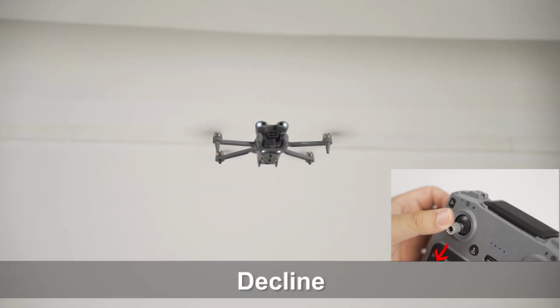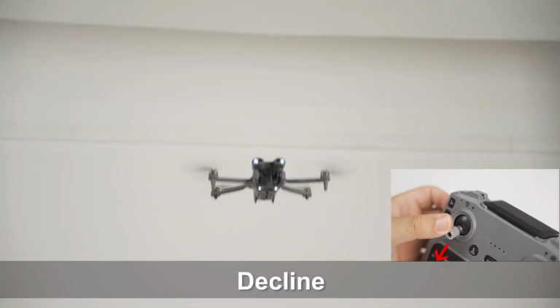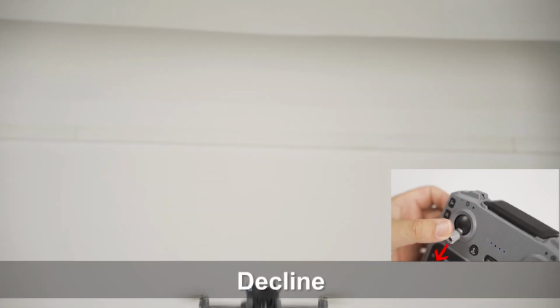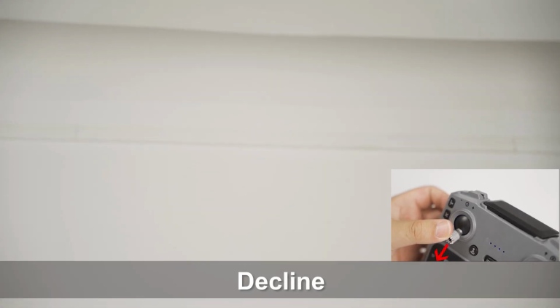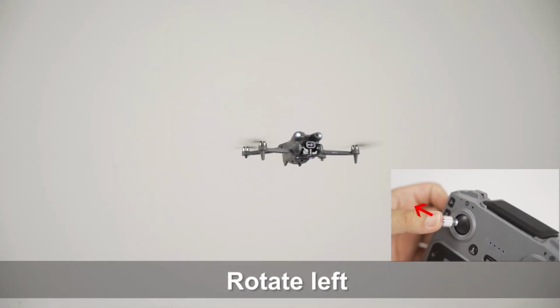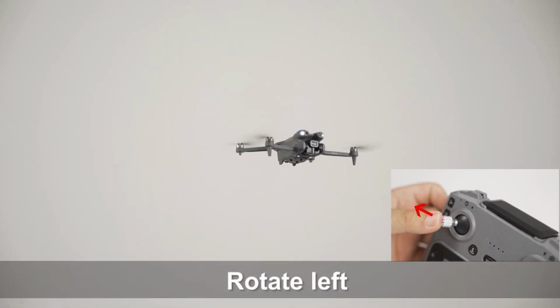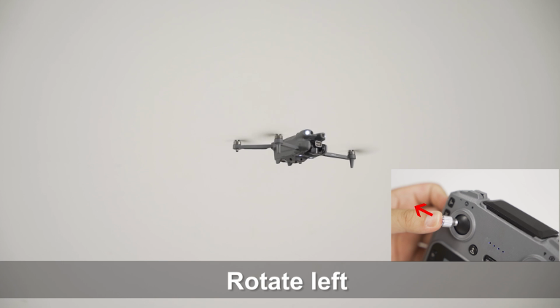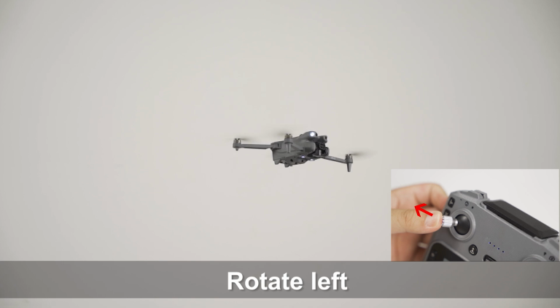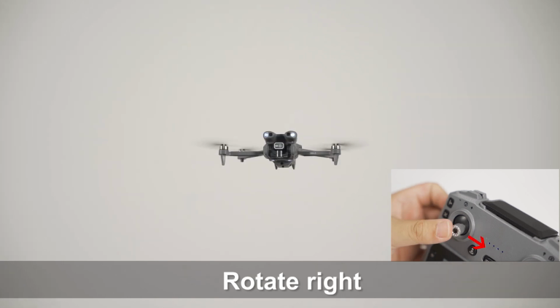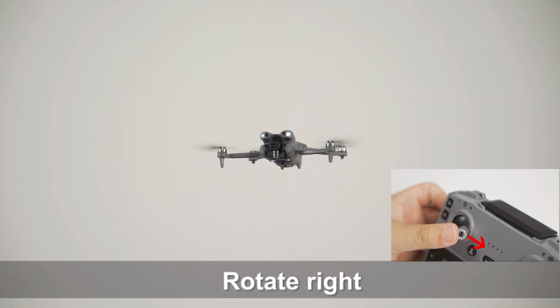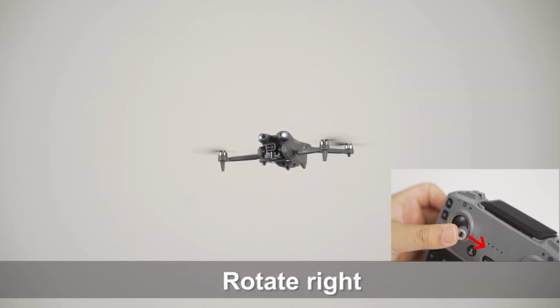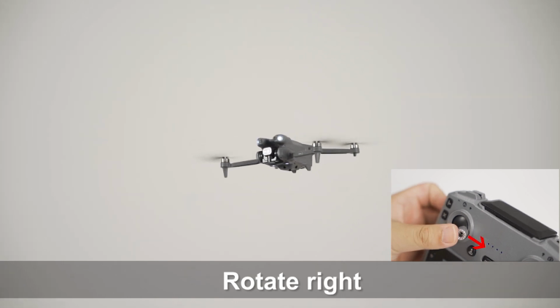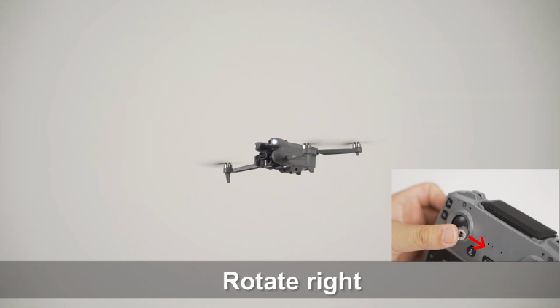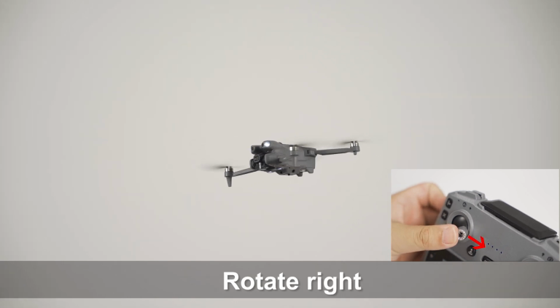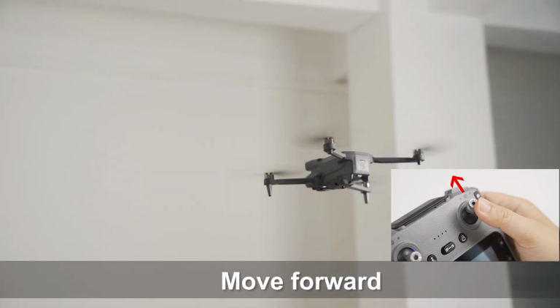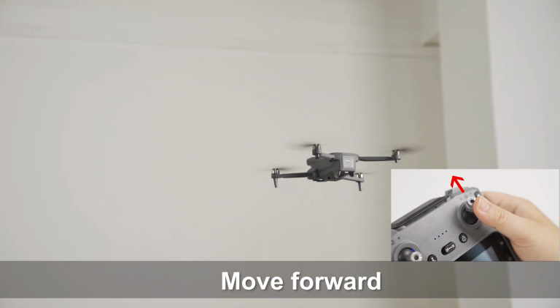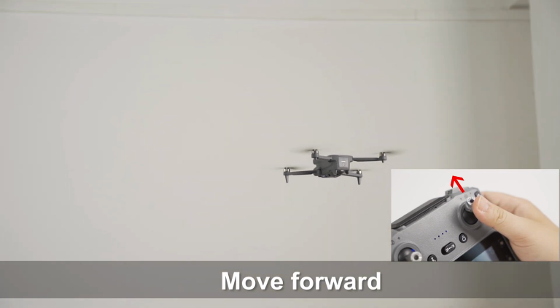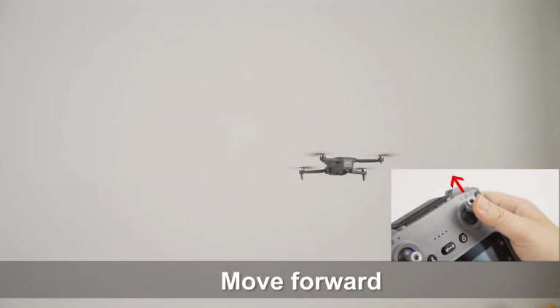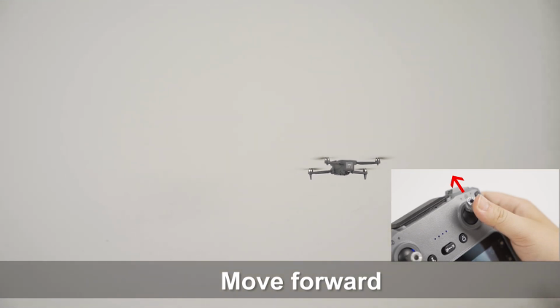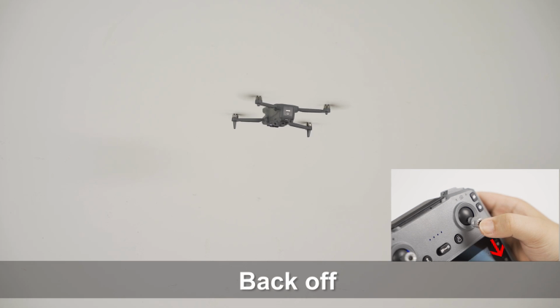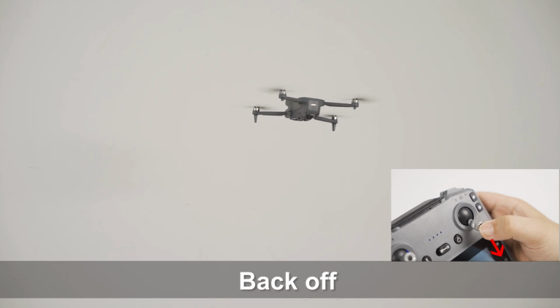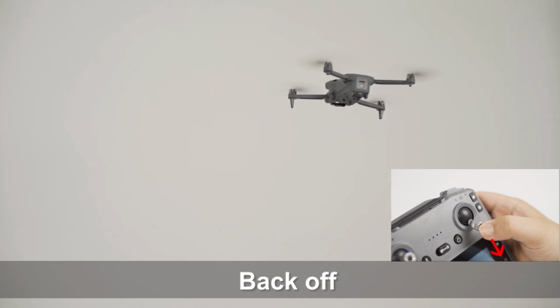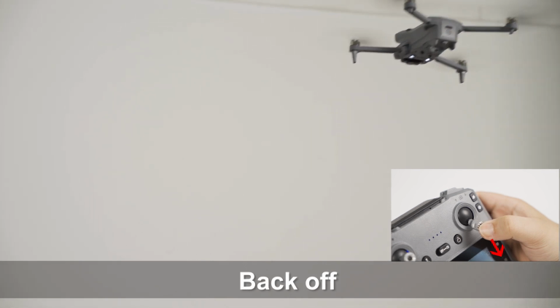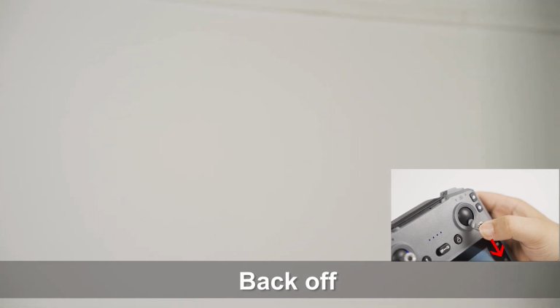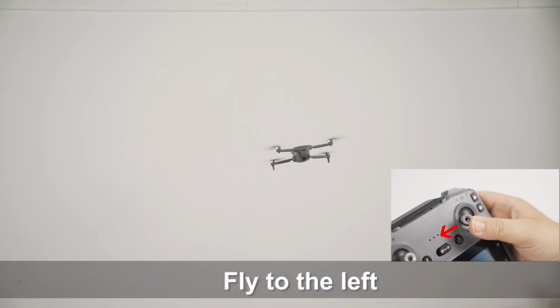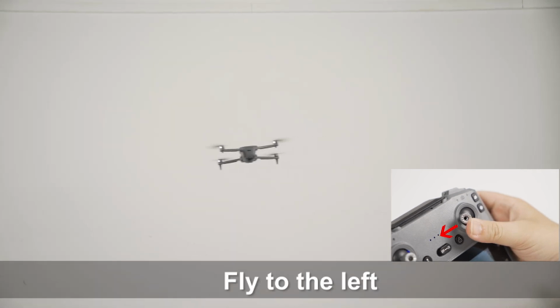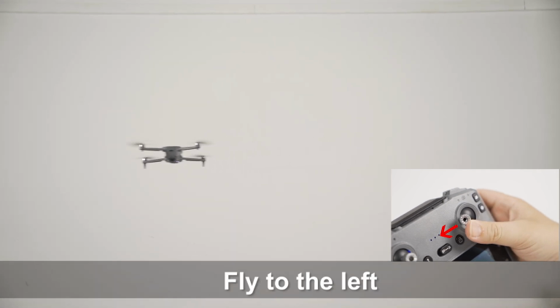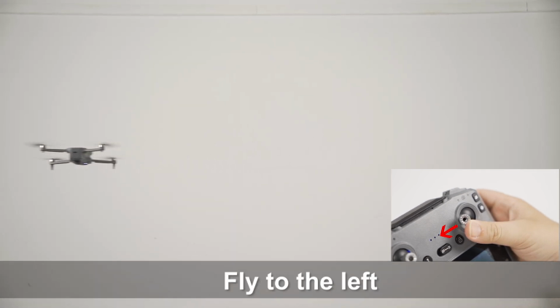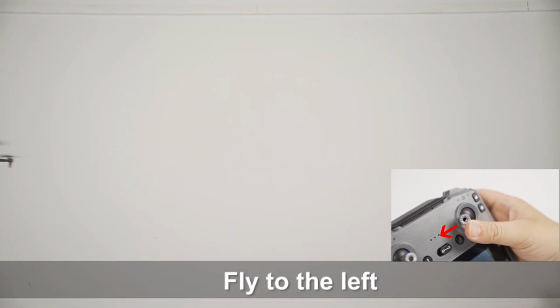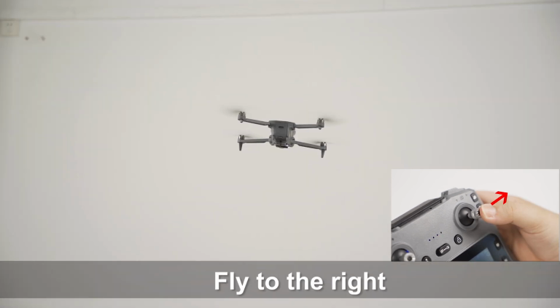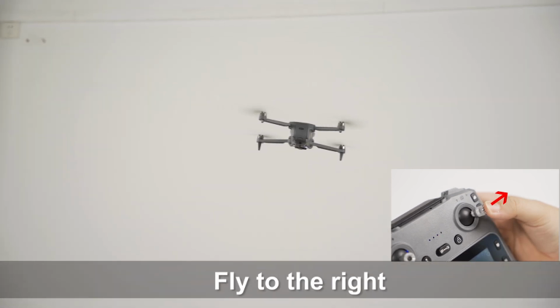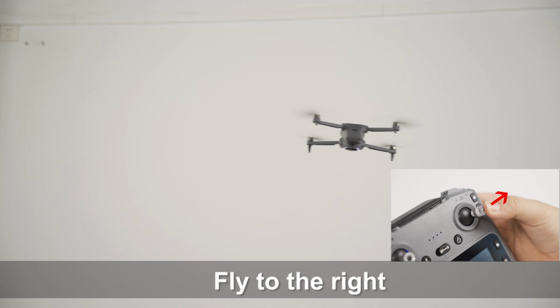Rise. Decline. Rotate left. Rotate right. Move forward. Back off. Fly to the left. Fly to the right.